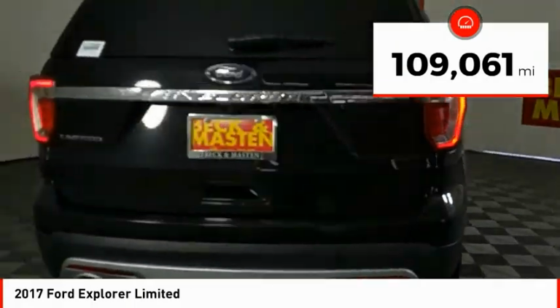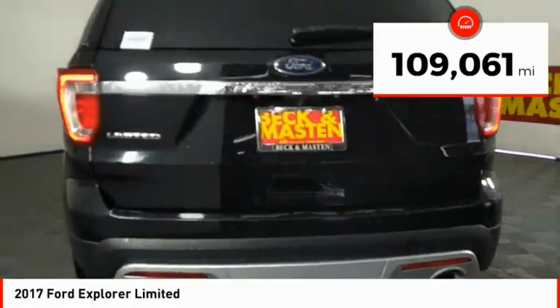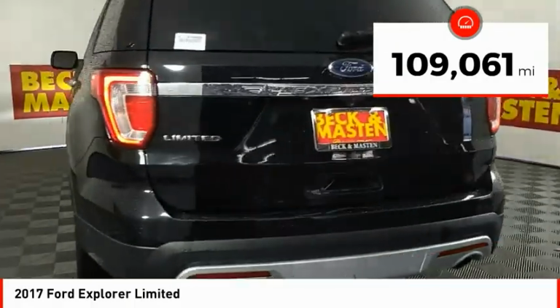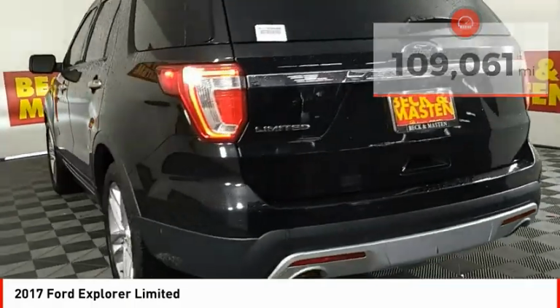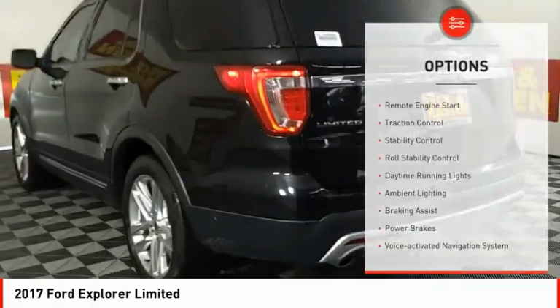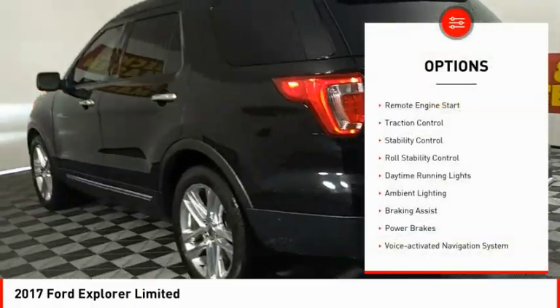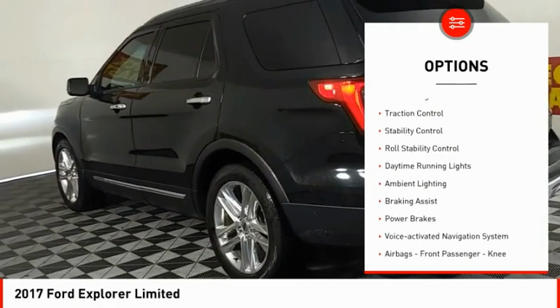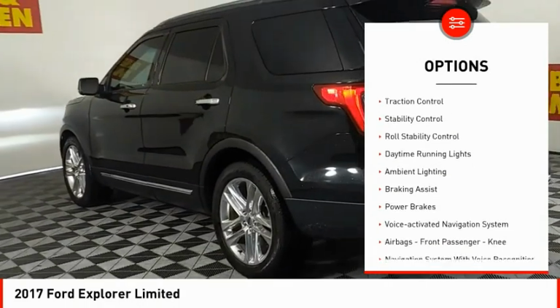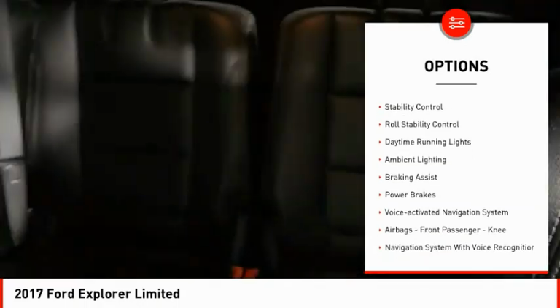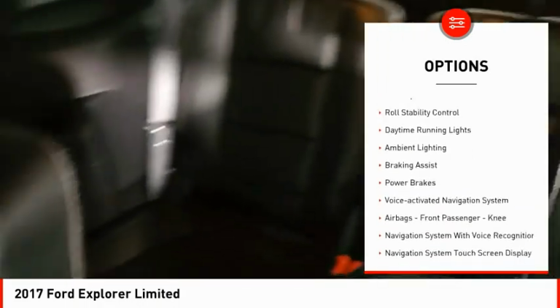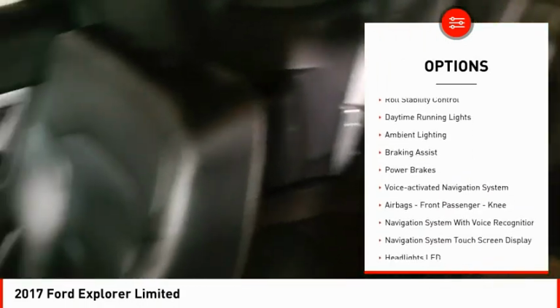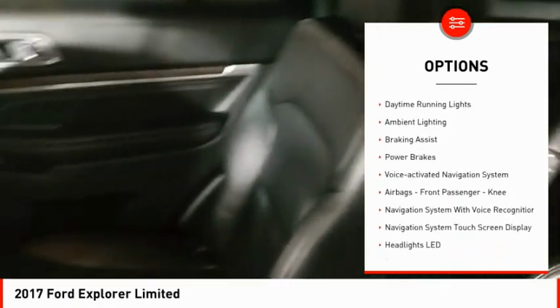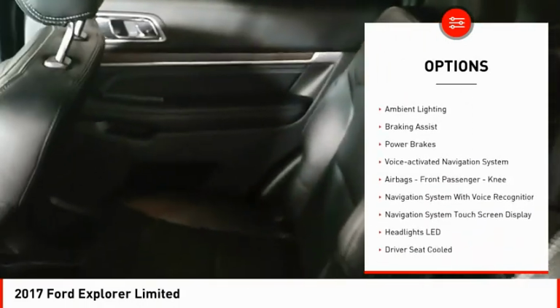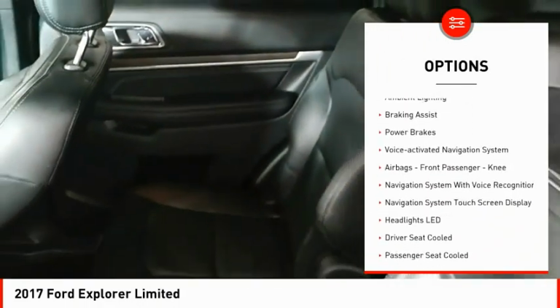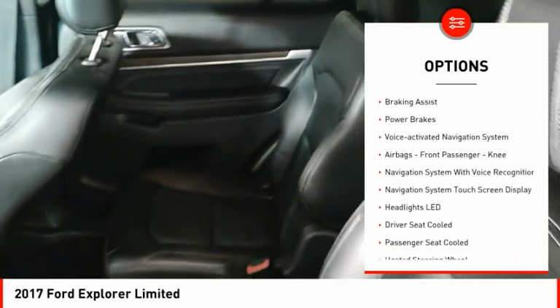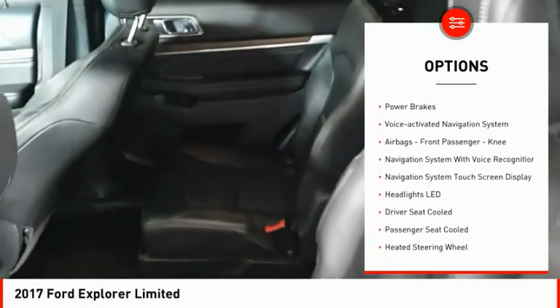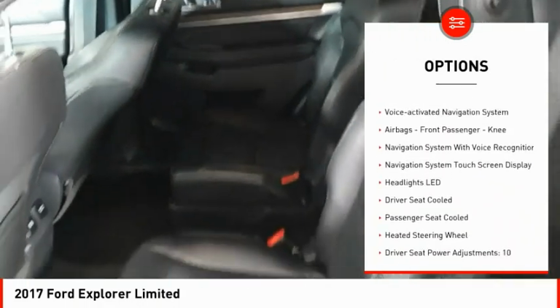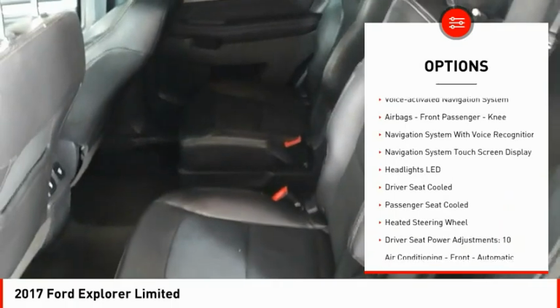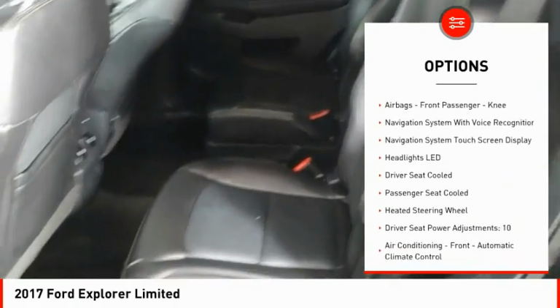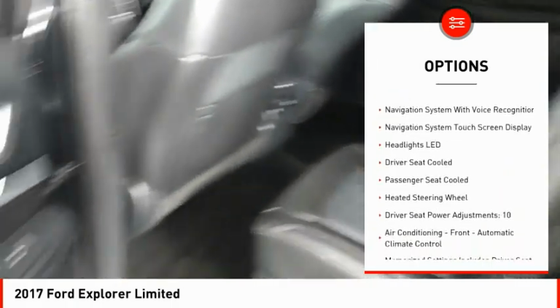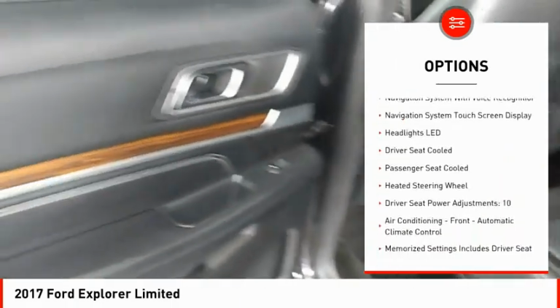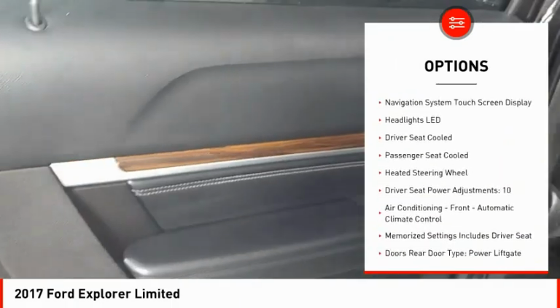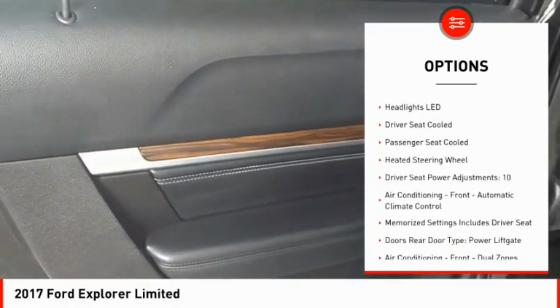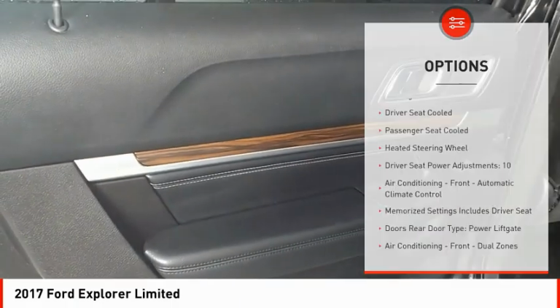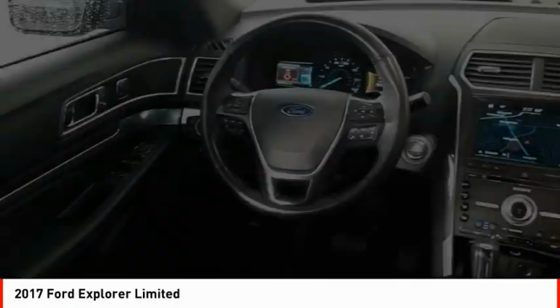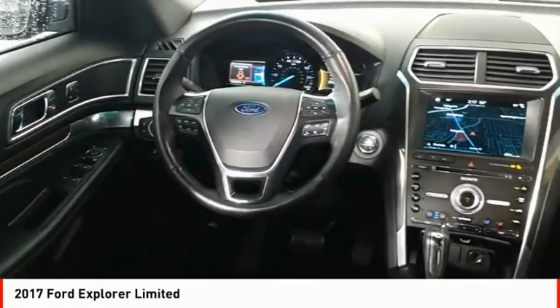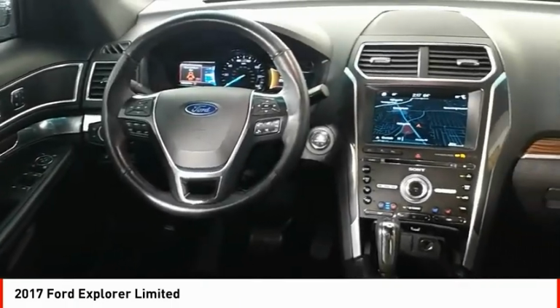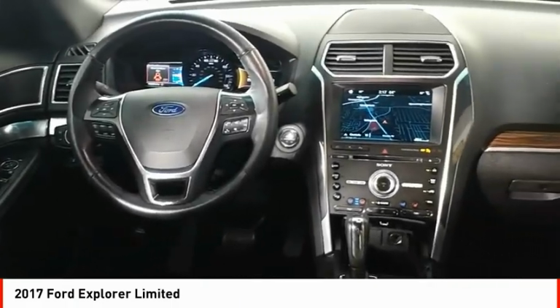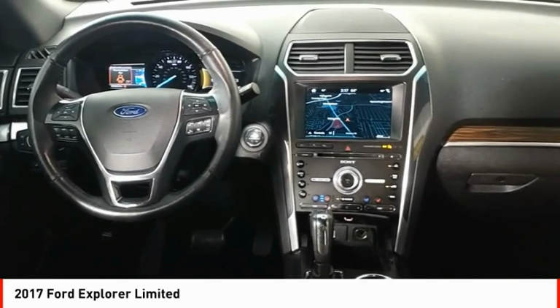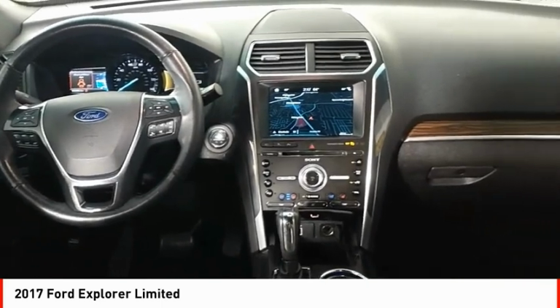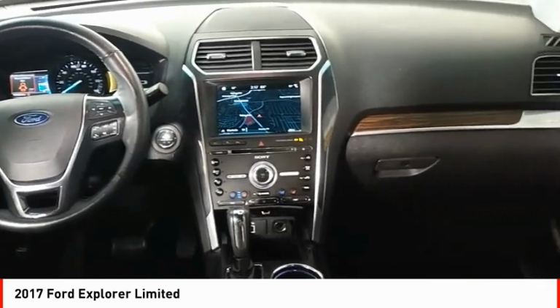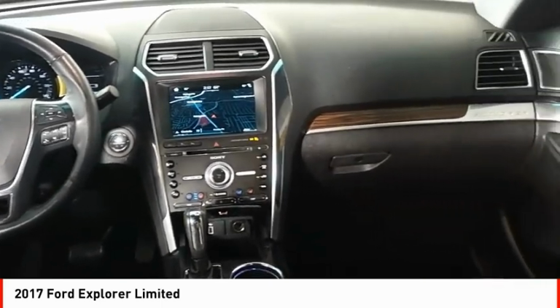Here are some of this vehicle's great options: remote engine start, traction control, stability control, roll stability control, daytime running lights, ambient lighting, braking assist, power brakes, voice activated navigation system, and airbags.